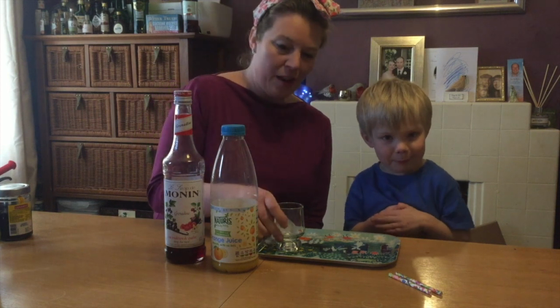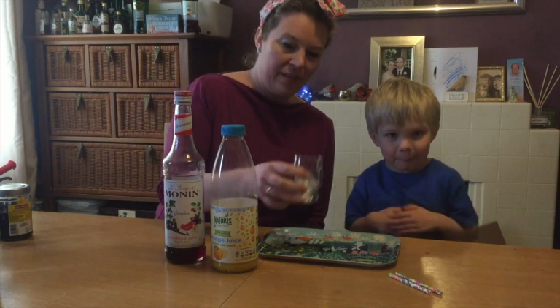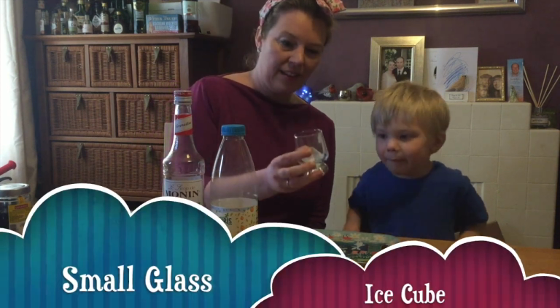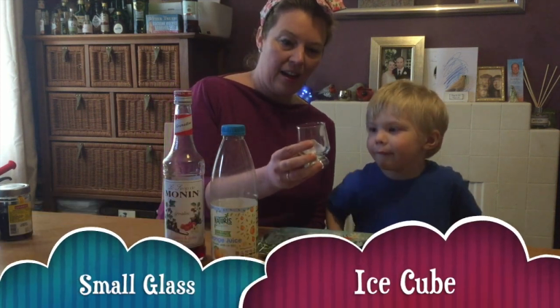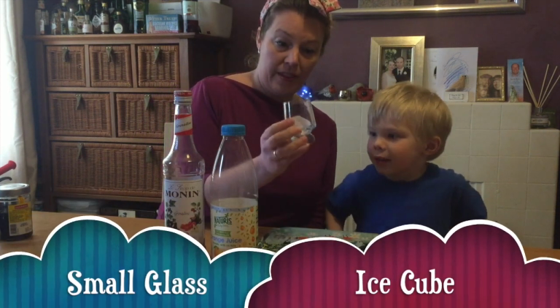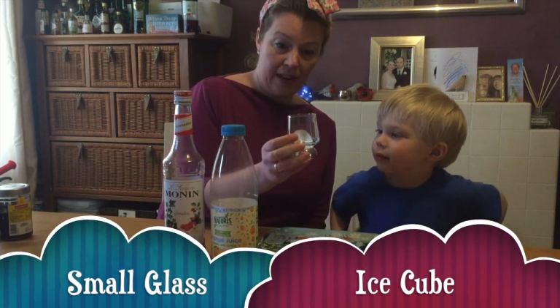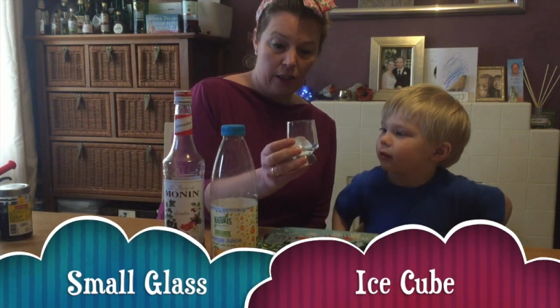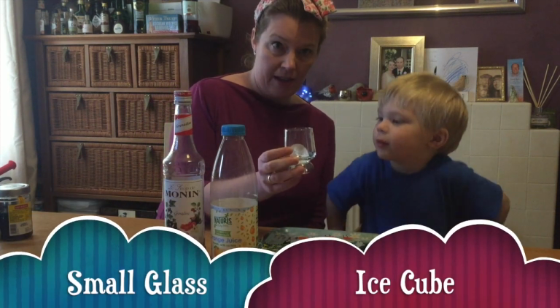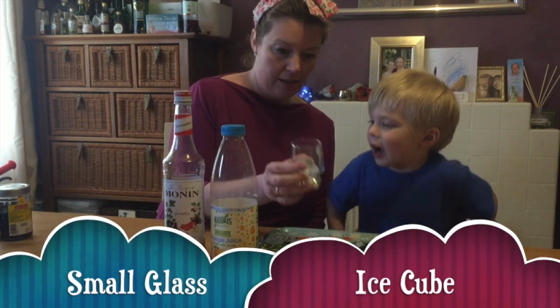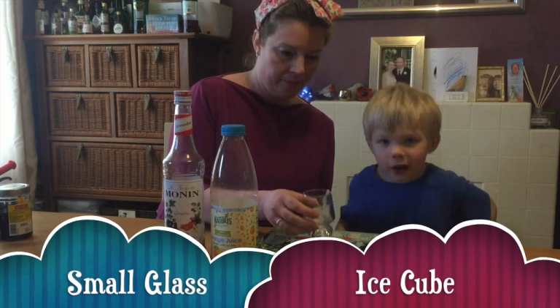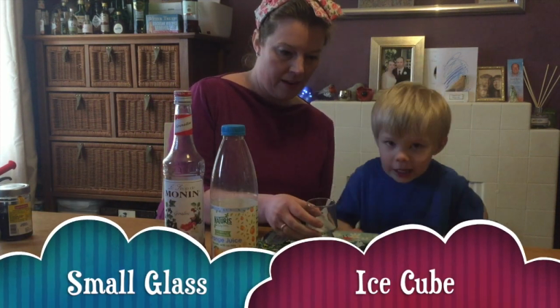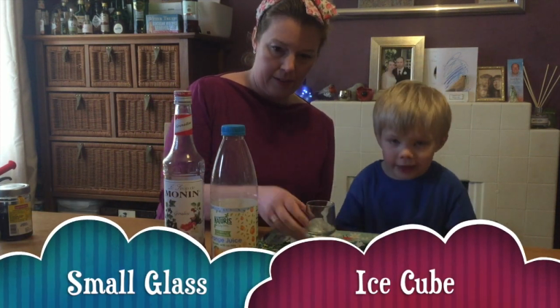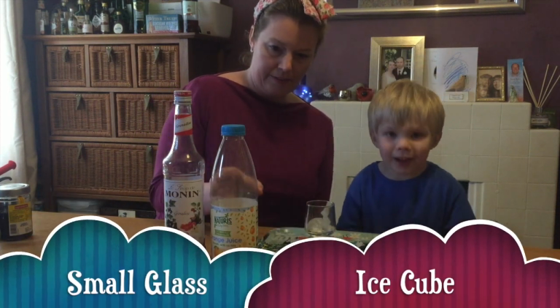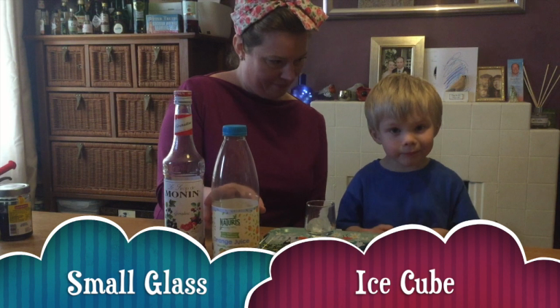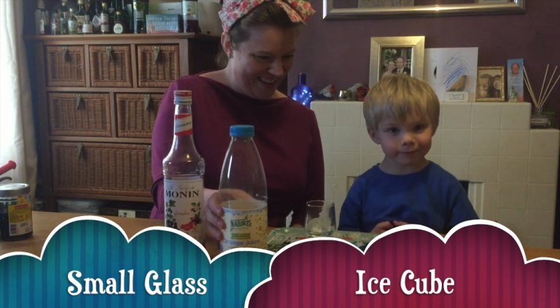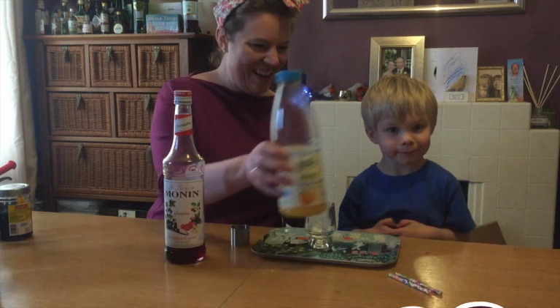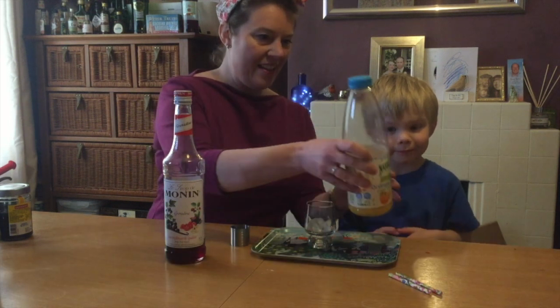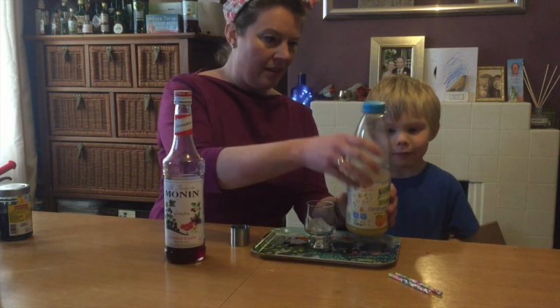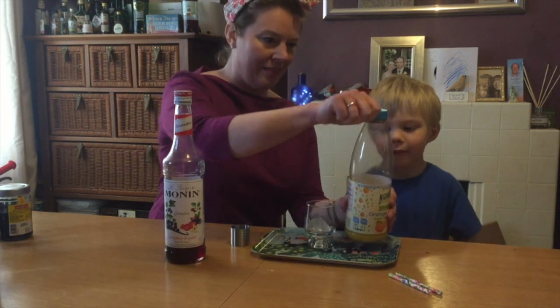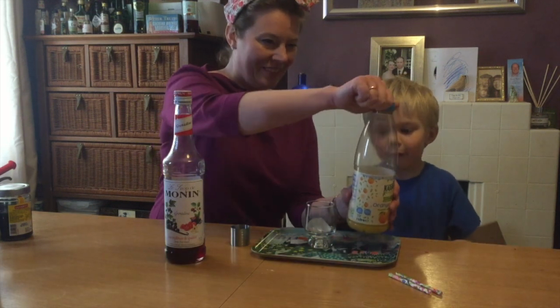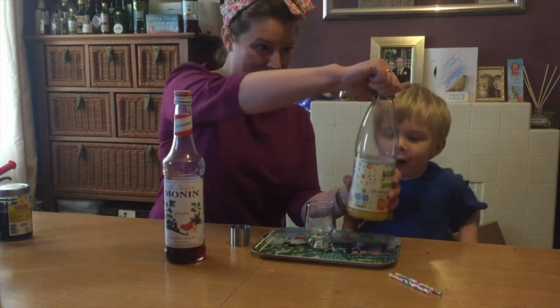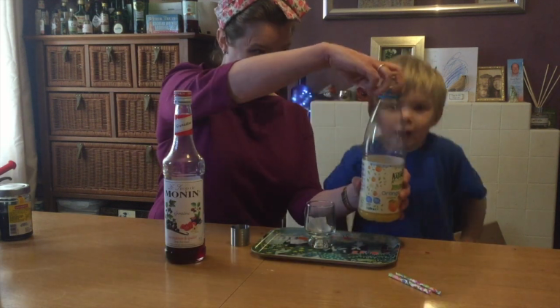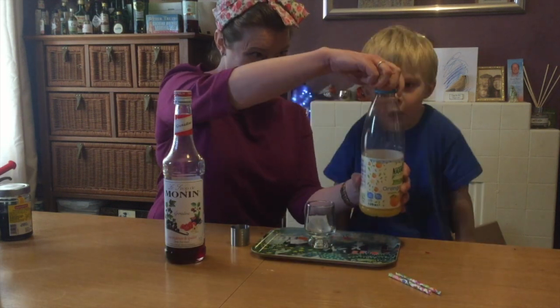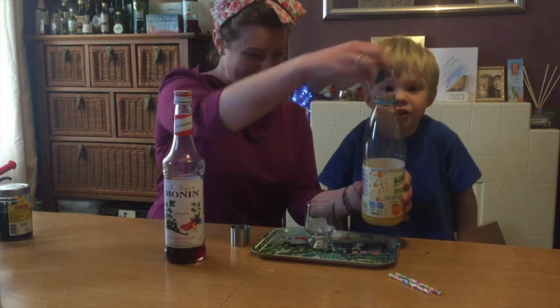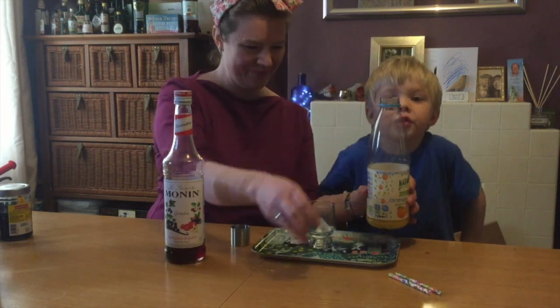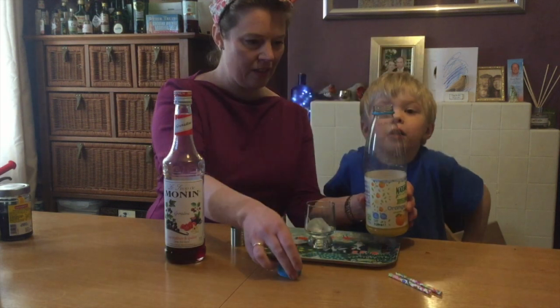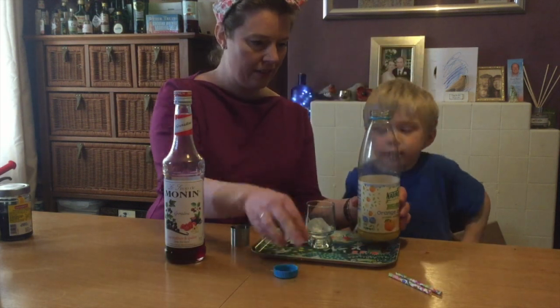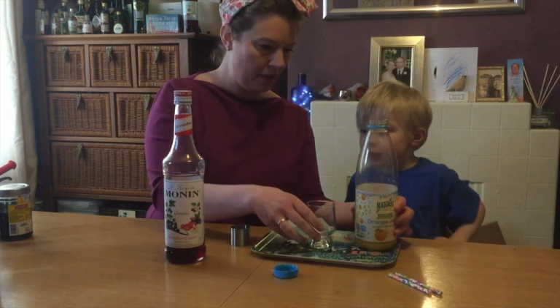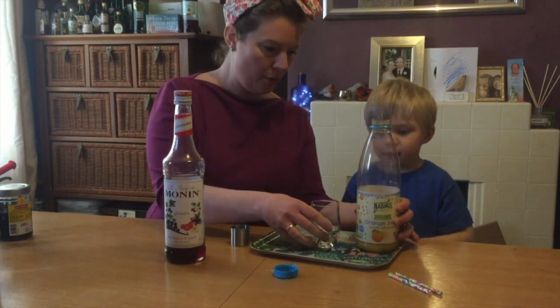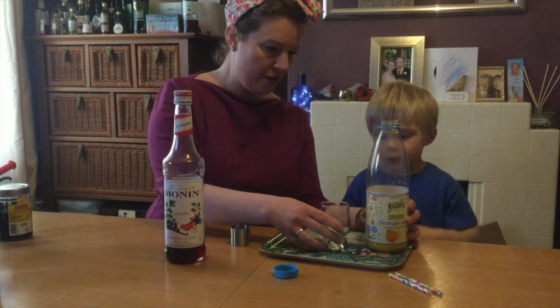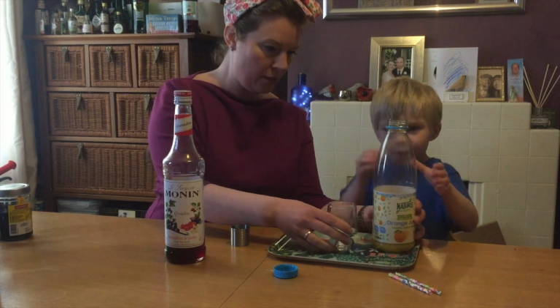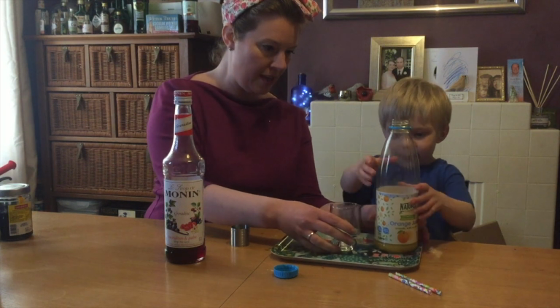So we have a little glass with a big ice cube in it. And orange juice — you're going to pour the orange juice in.